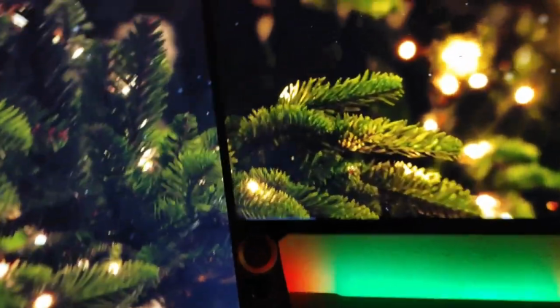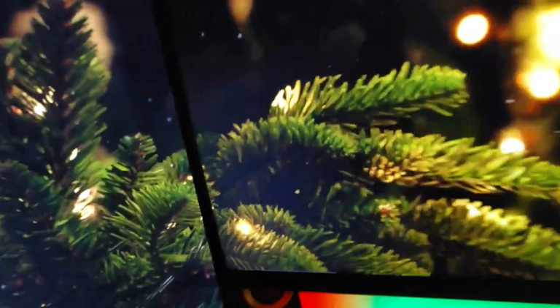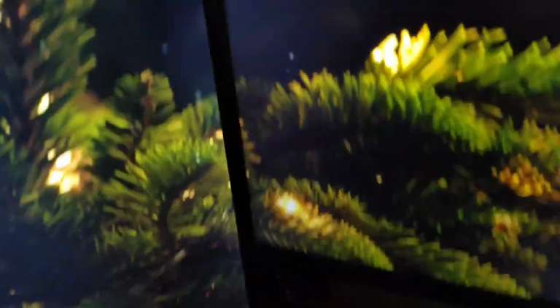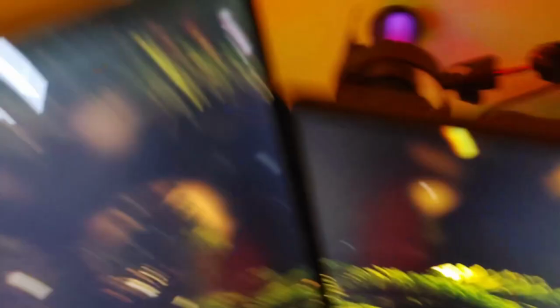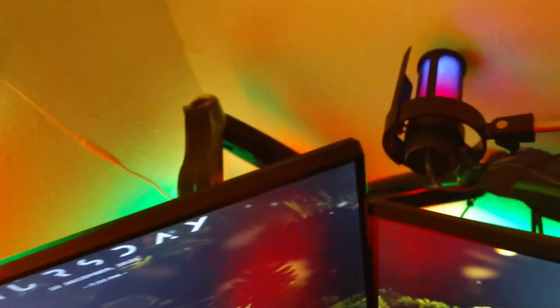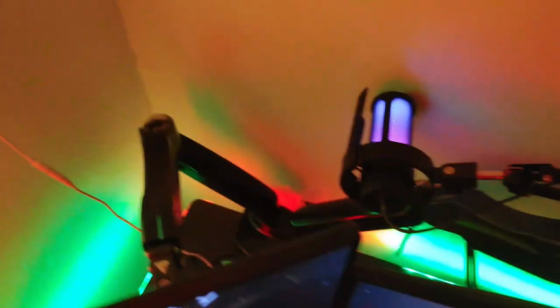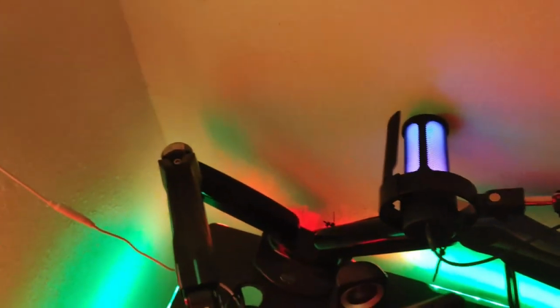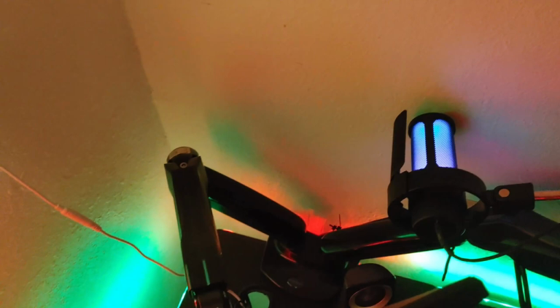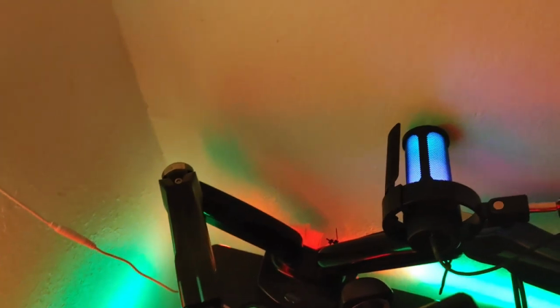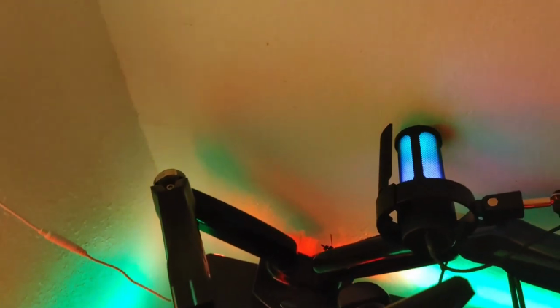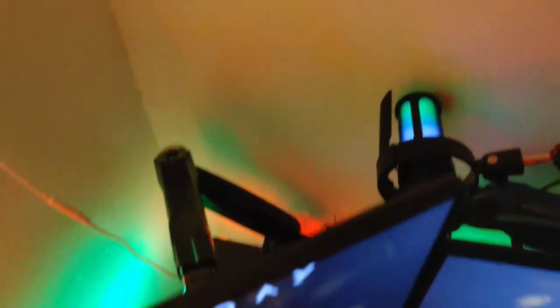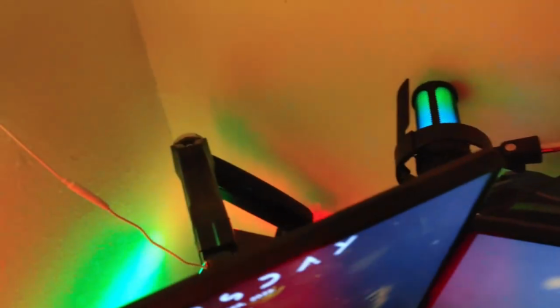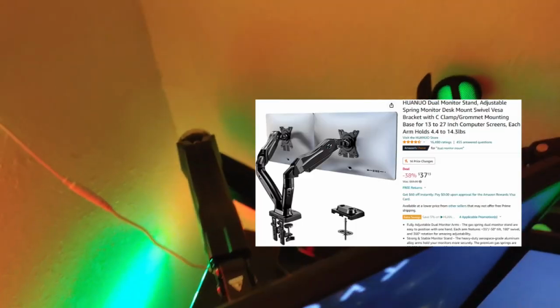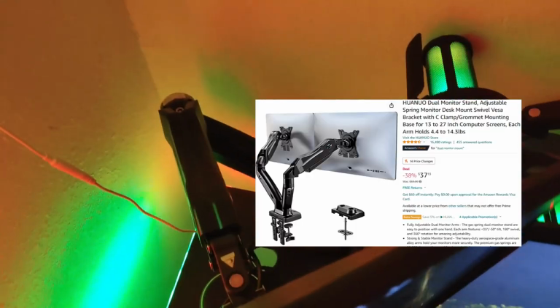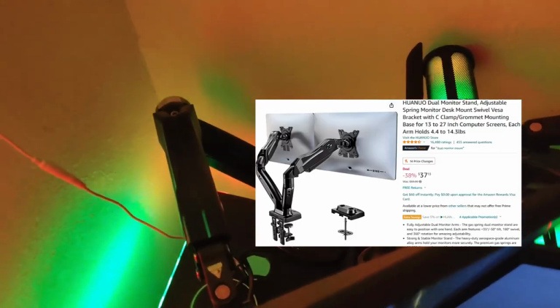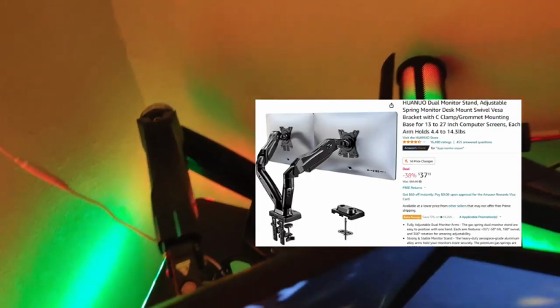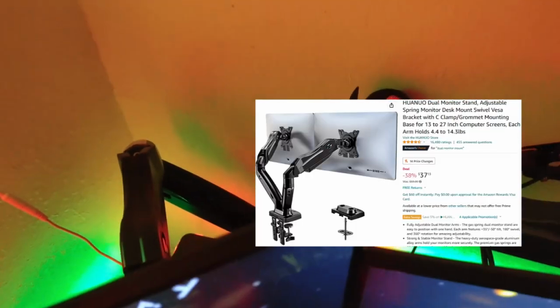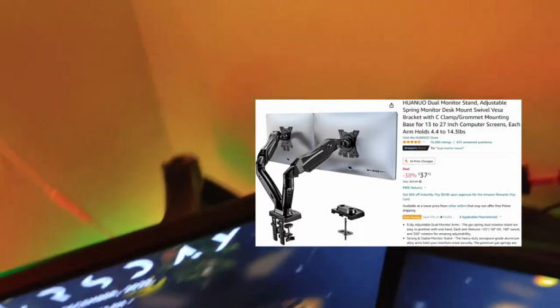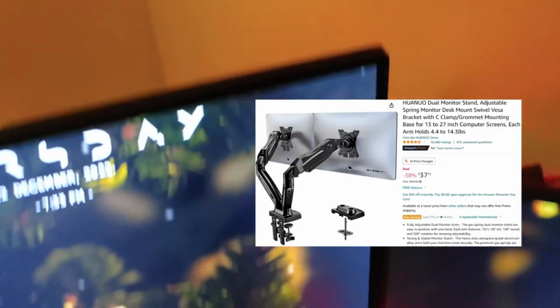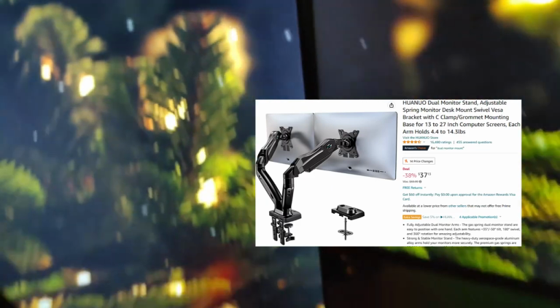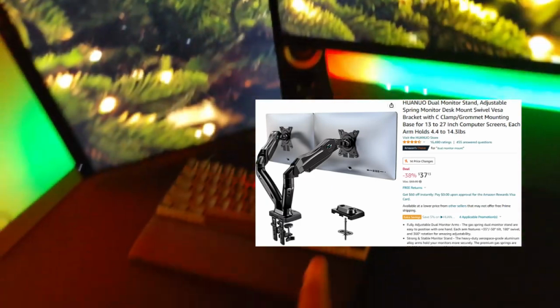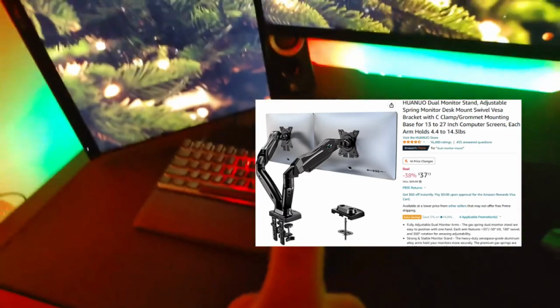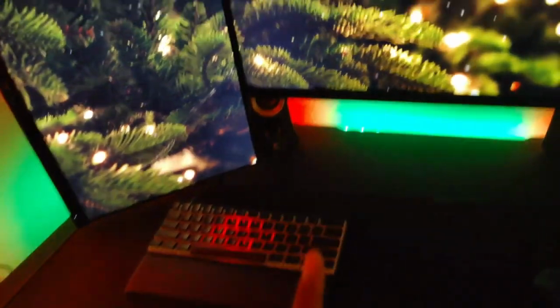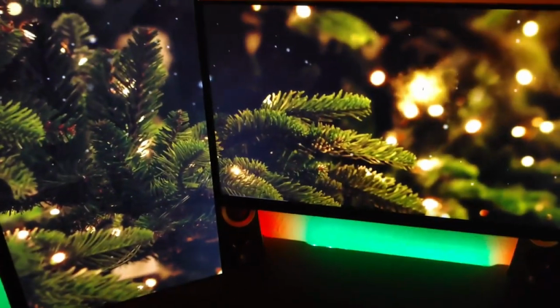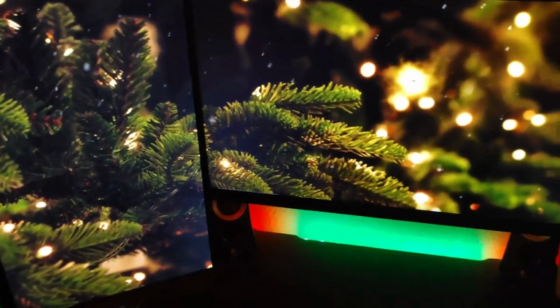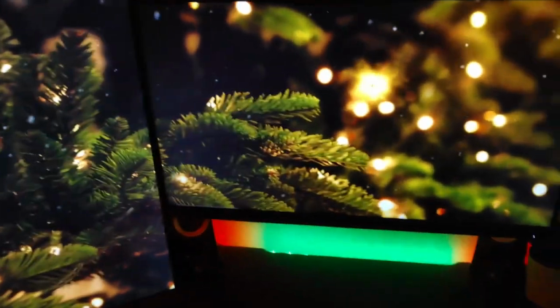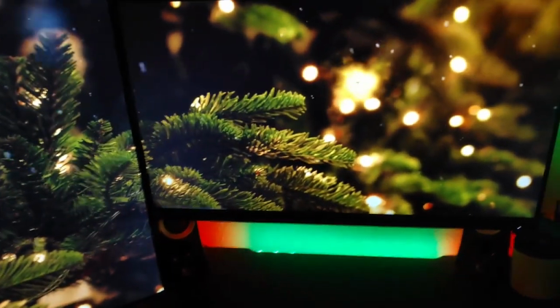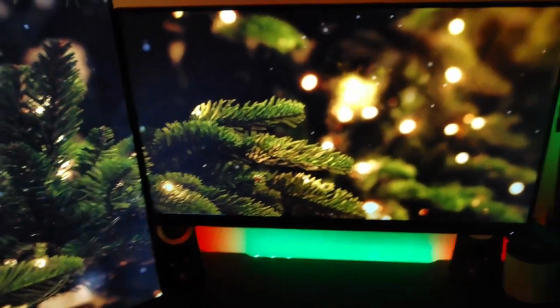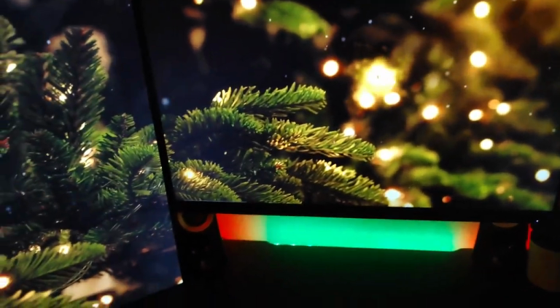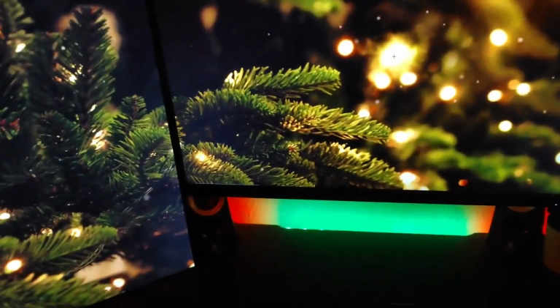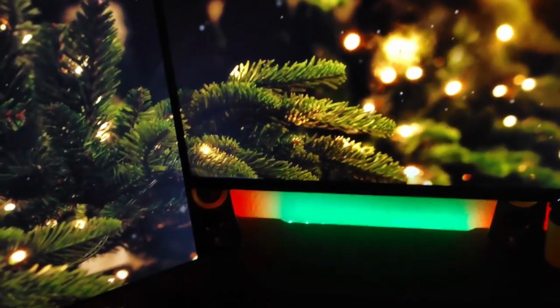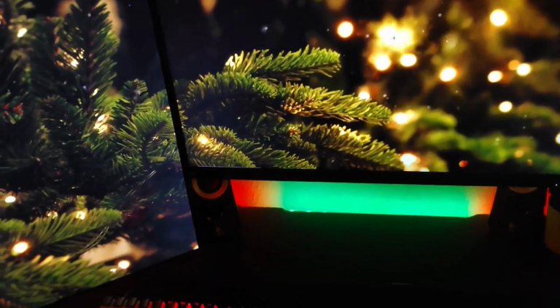Holding up the monitors I have a monitor mount — I don't even know the name of it, but I'll put a picture on screen. I got it on Black Friday on sale. I think it's usually like $60 something dollars but I got it for like $37.